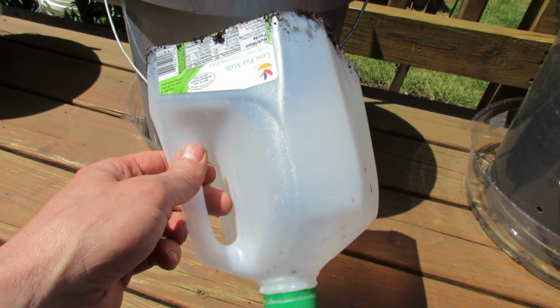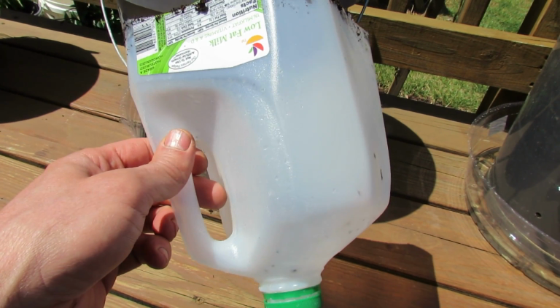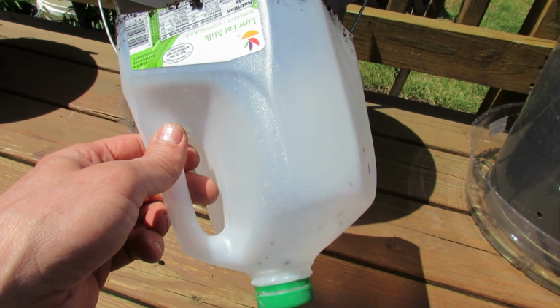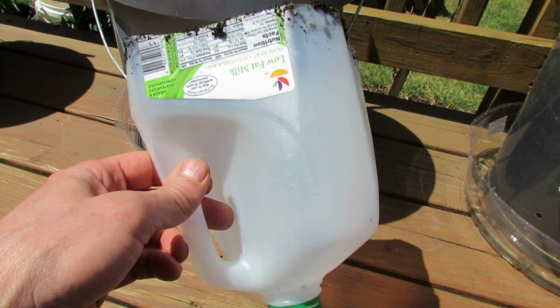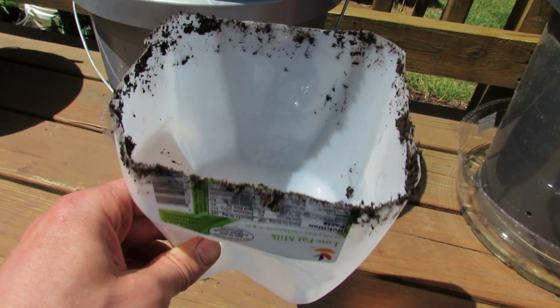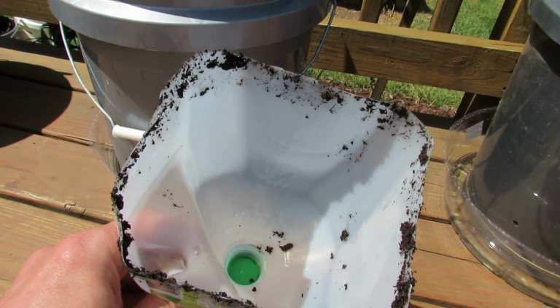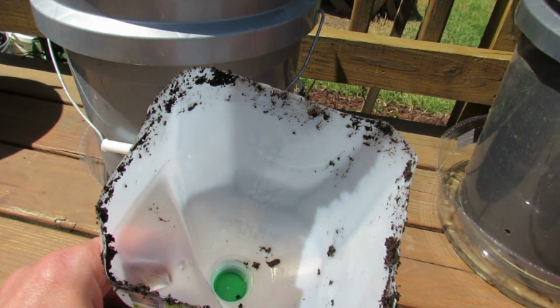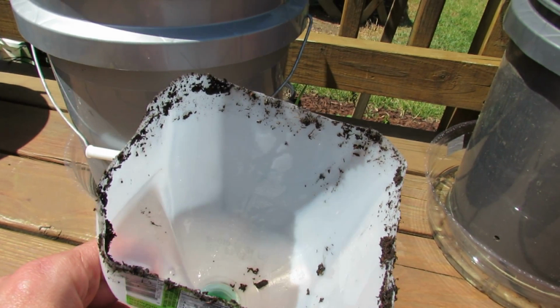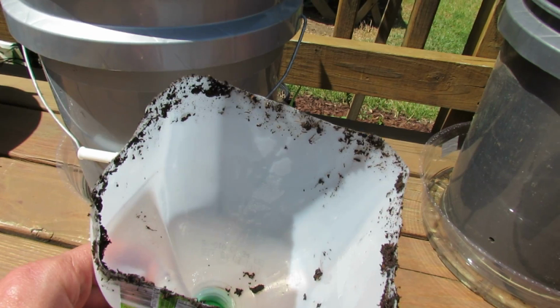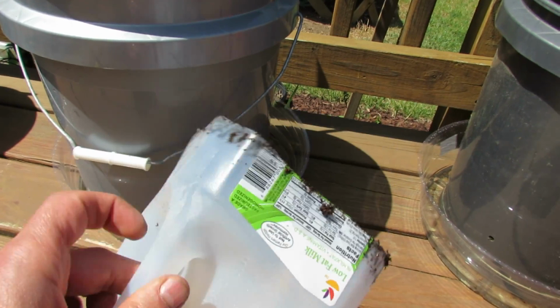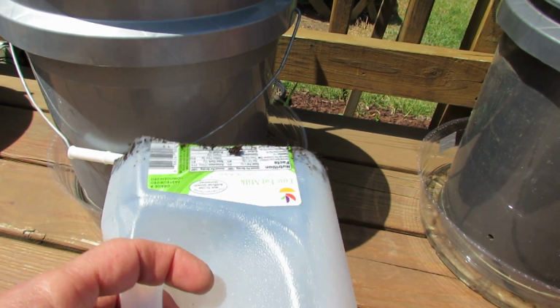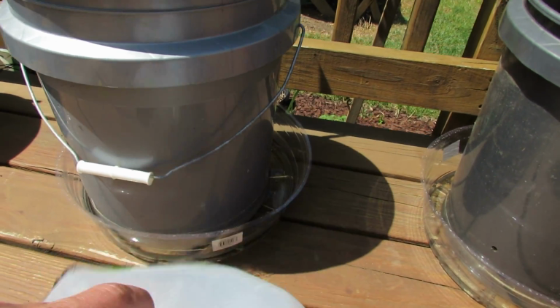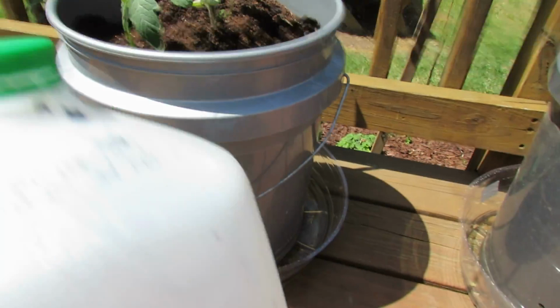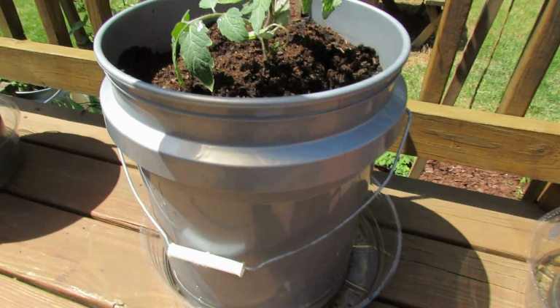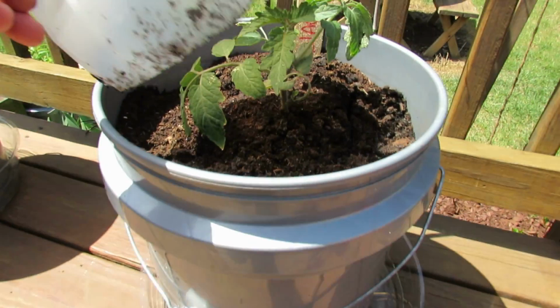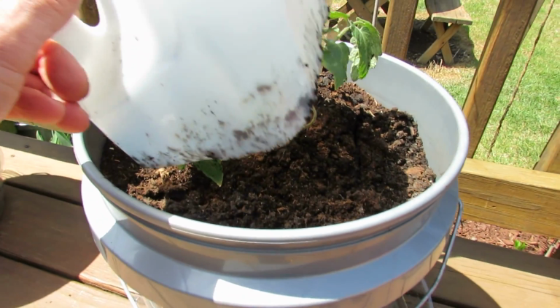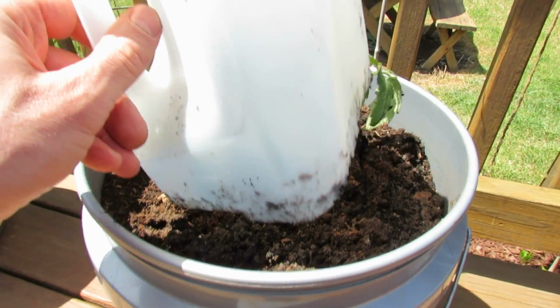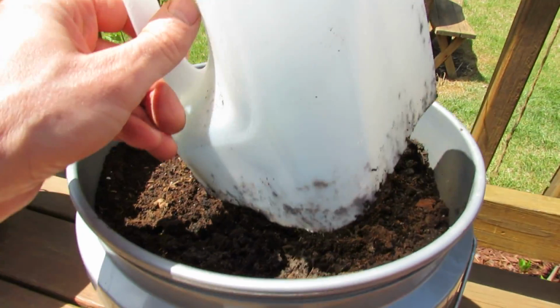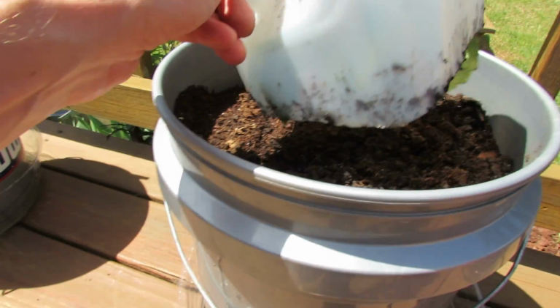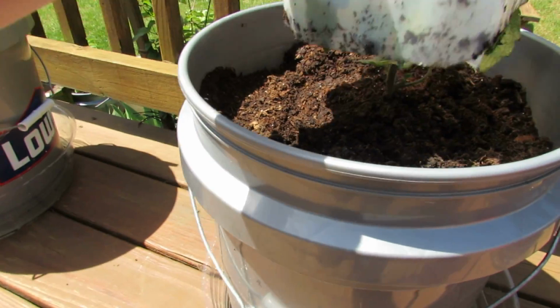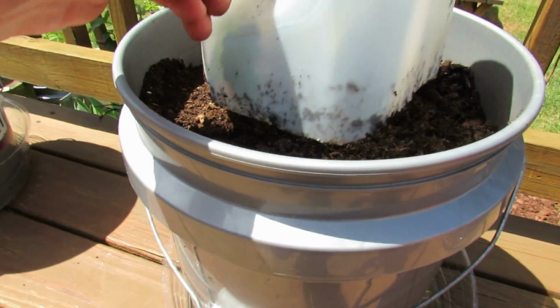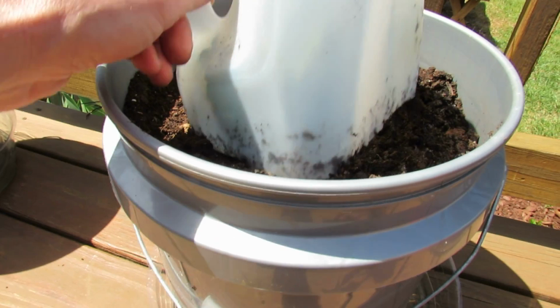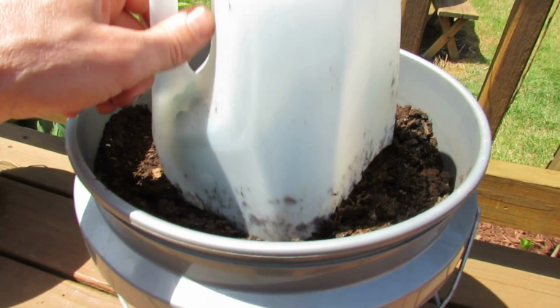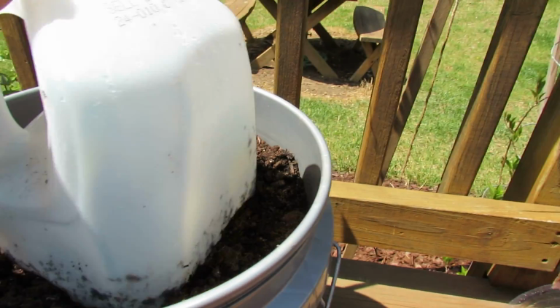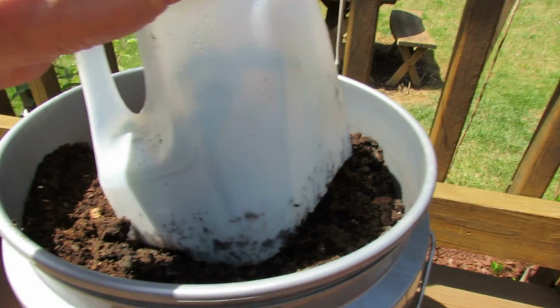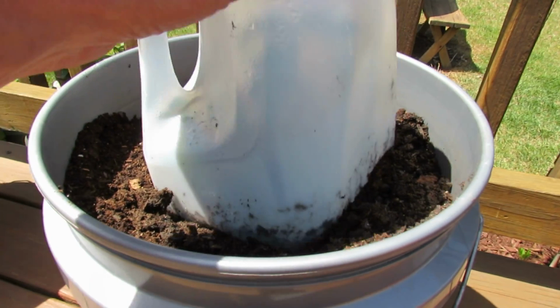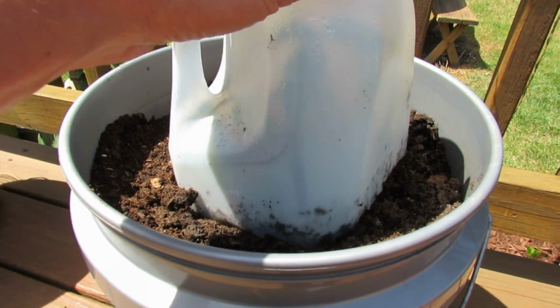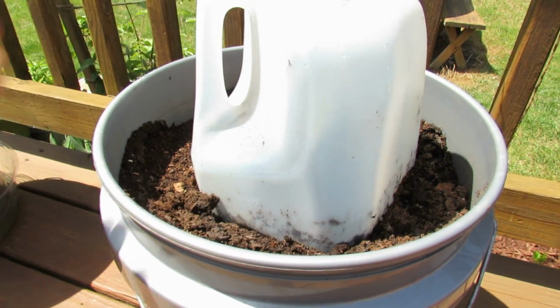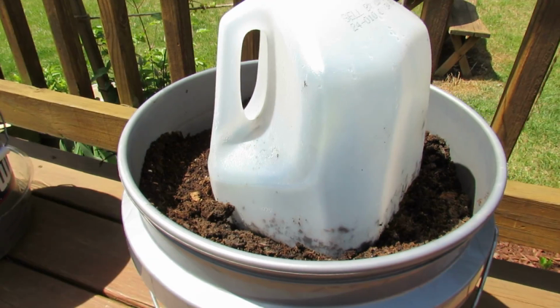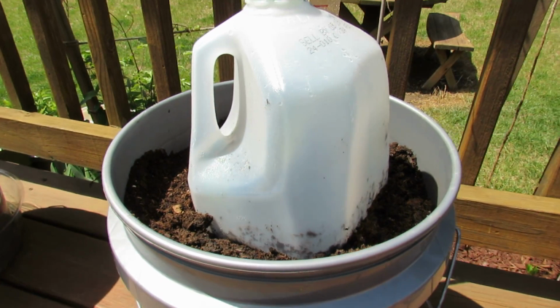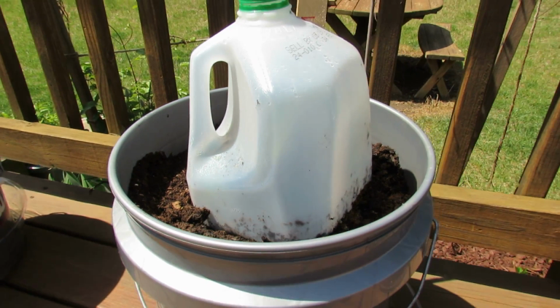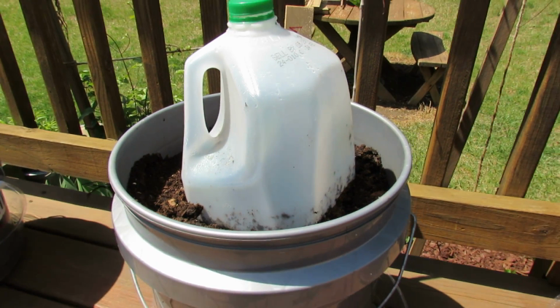All you do is cut out the bottom of the milk container, and when you put it on your plant you just want to make sure you cover up the plant and then sink it a little bit into the dirt so the wind doesn't blow it off.